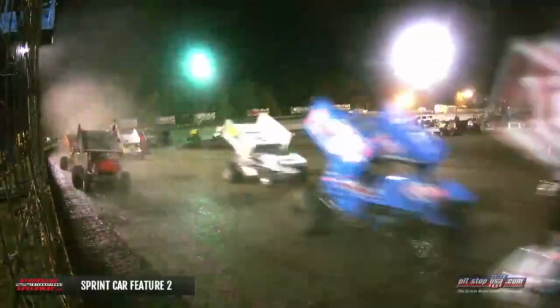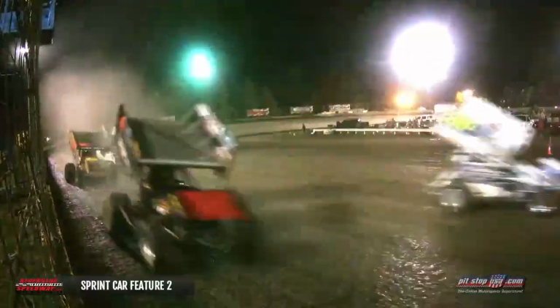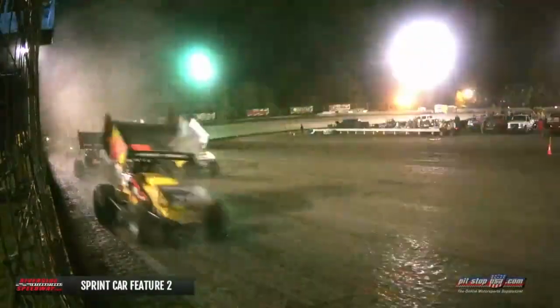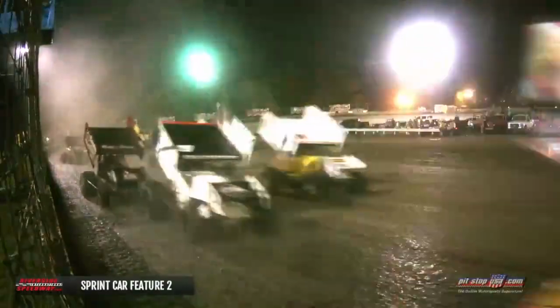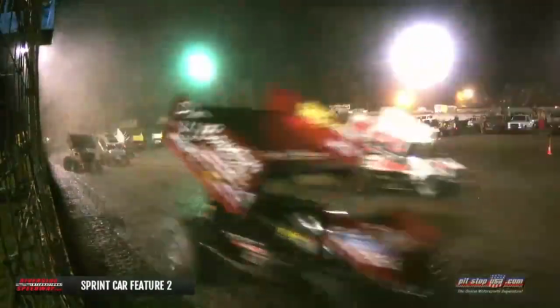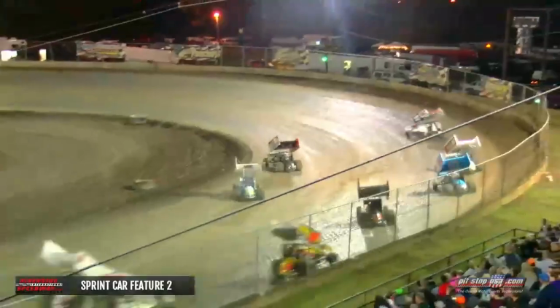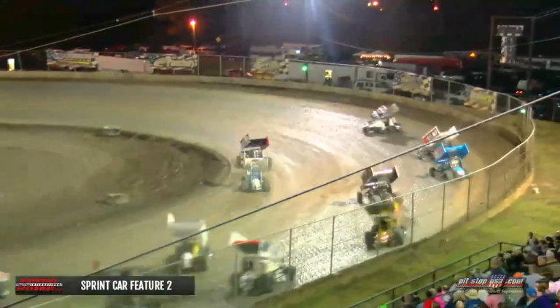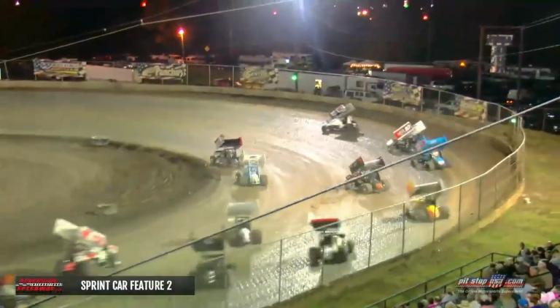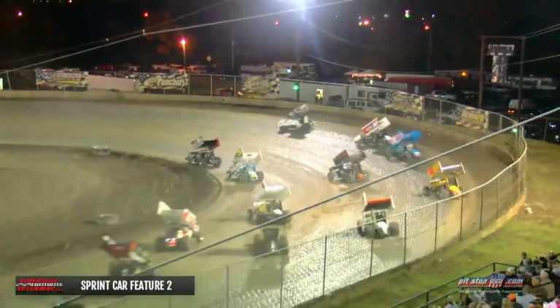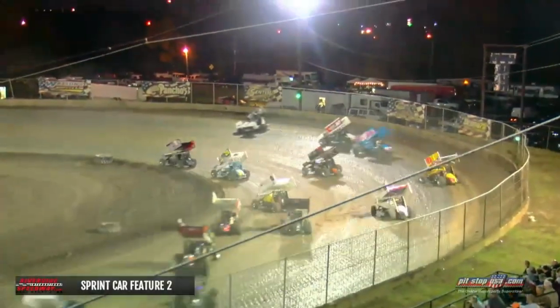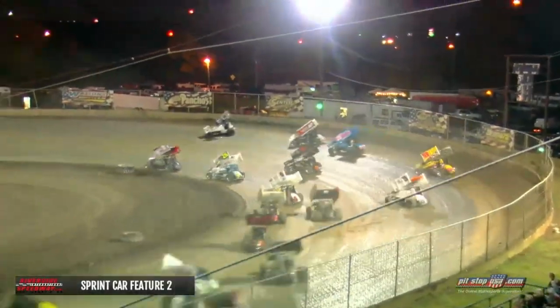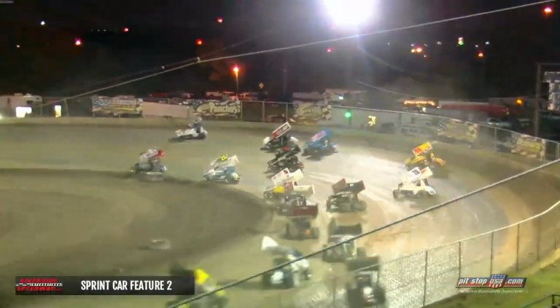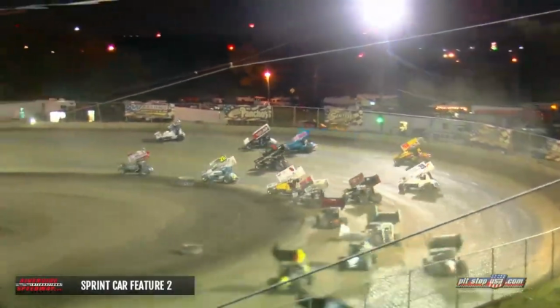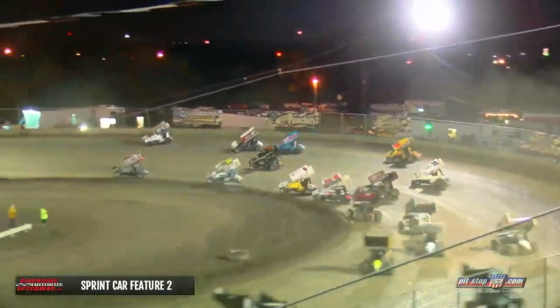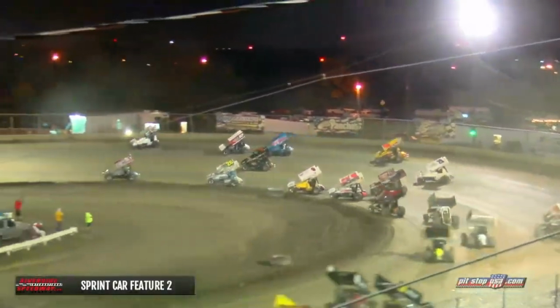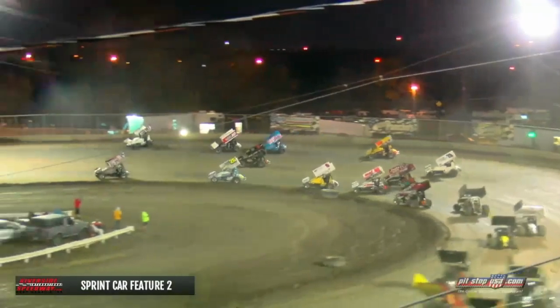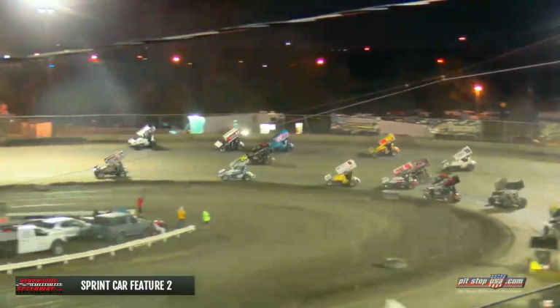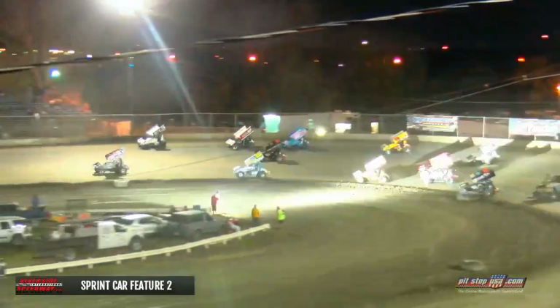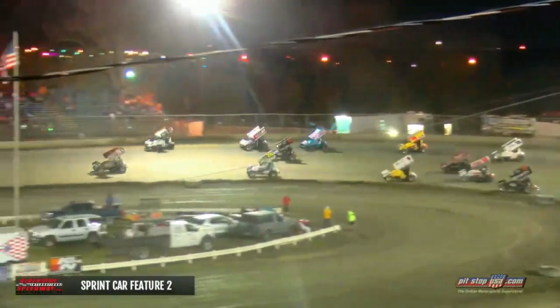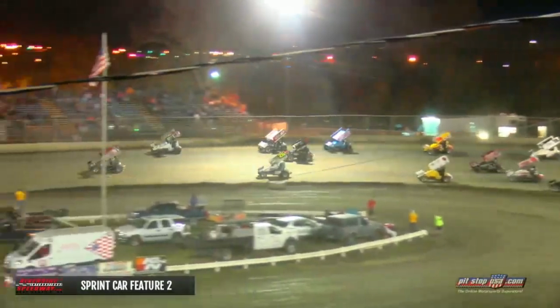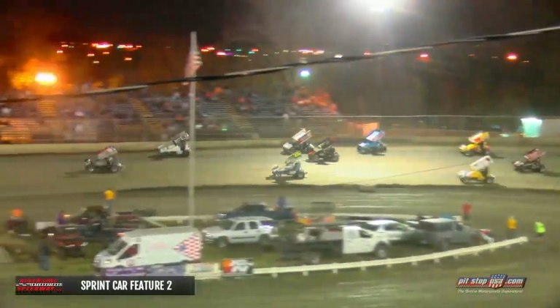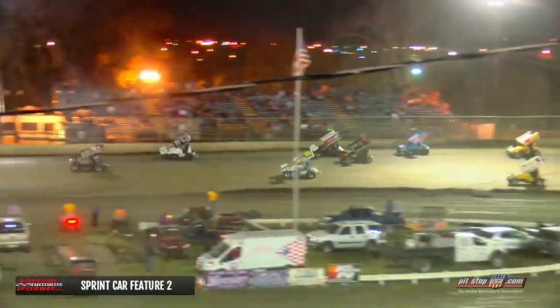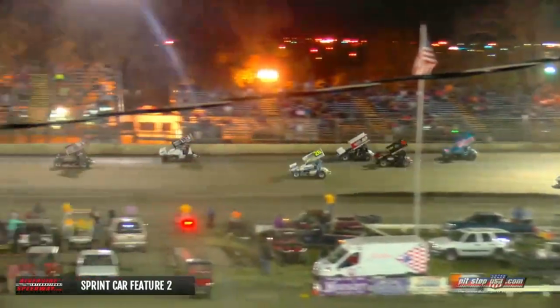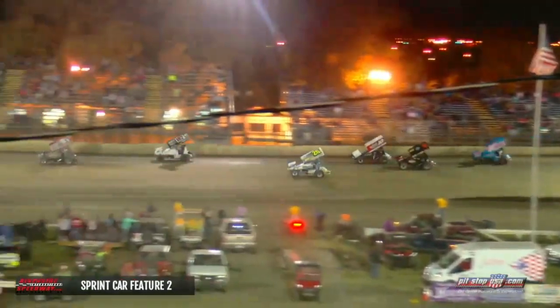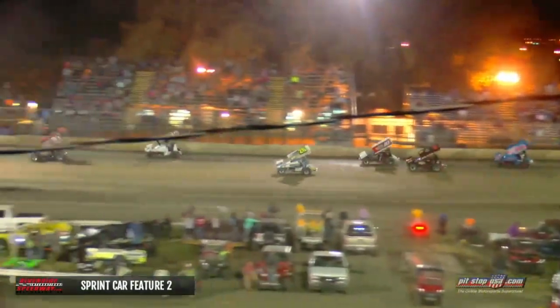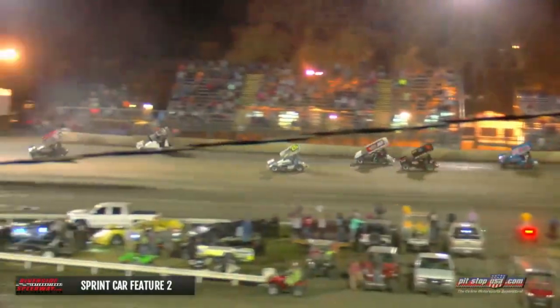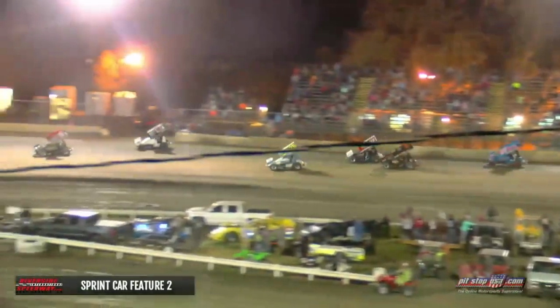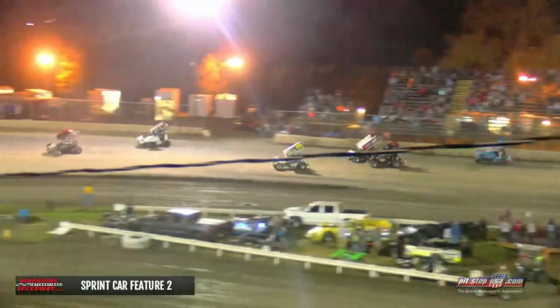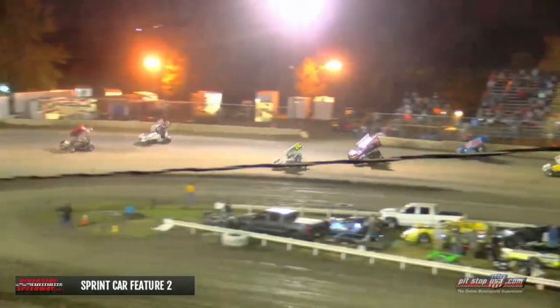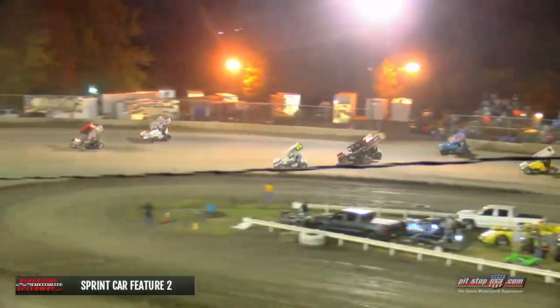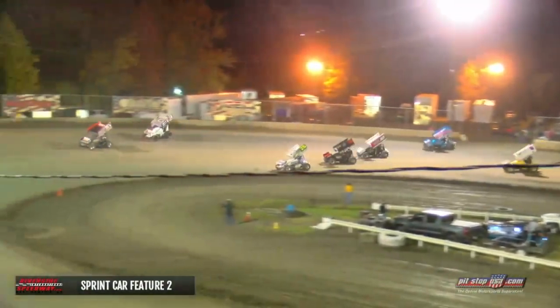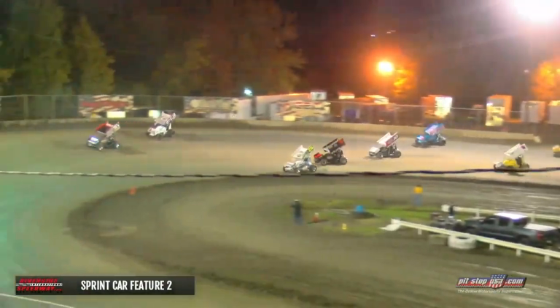You have a little bump and jive. Here comes Amesworth down on the inside, quick to capitalize — the 91A car looking for the race lead, and he's got it.